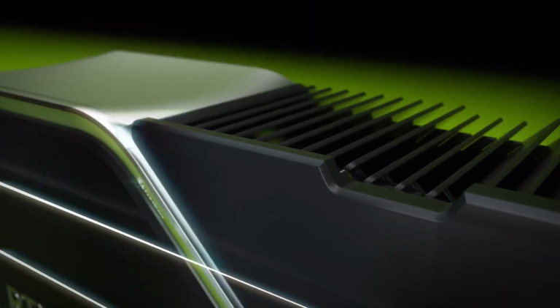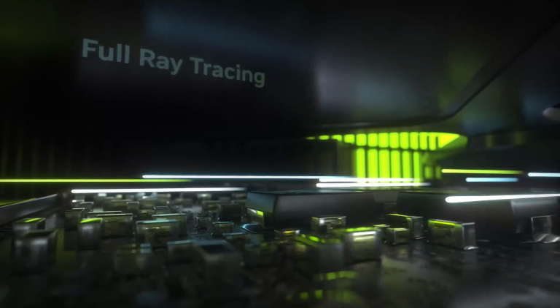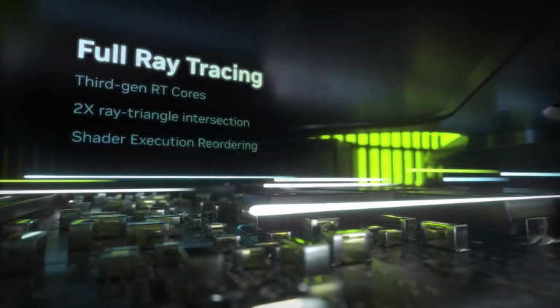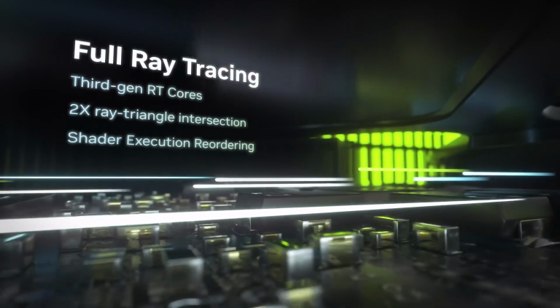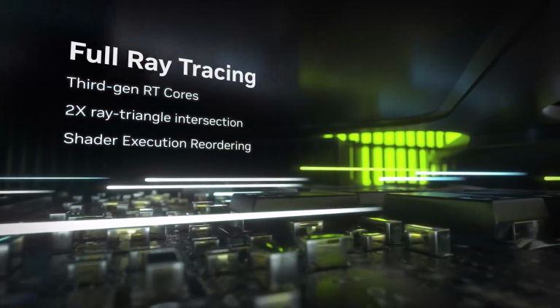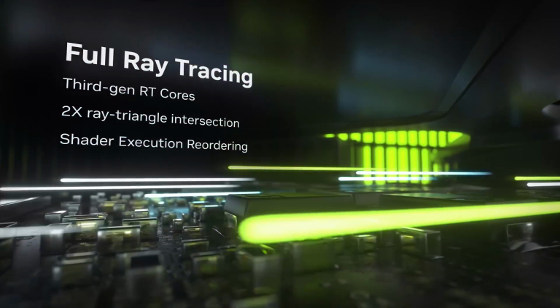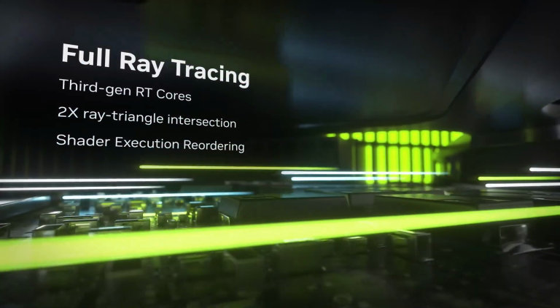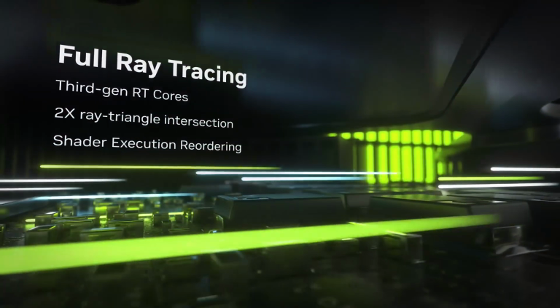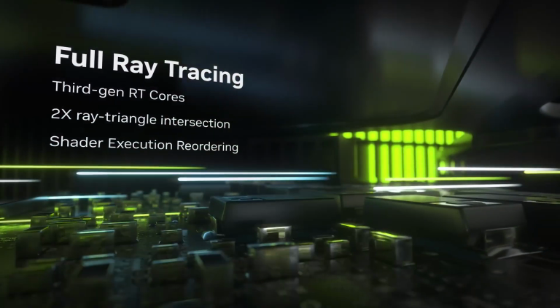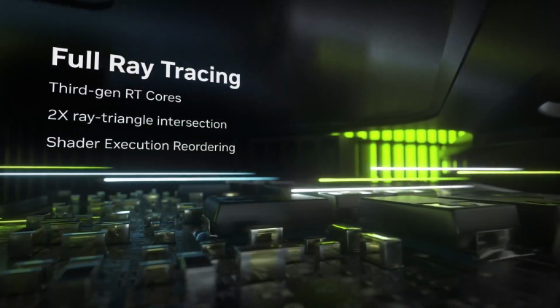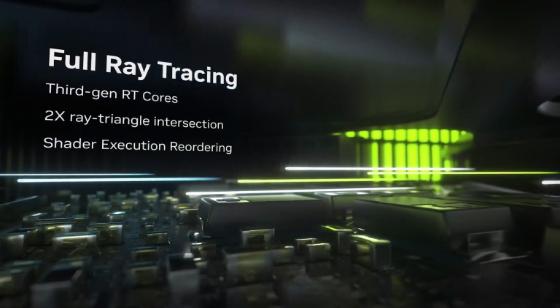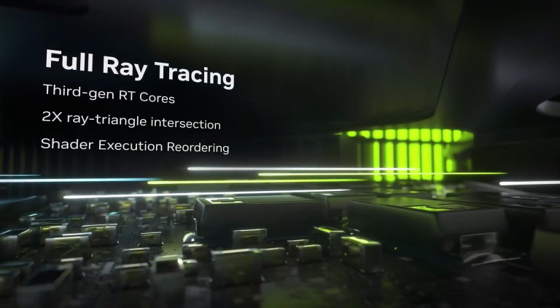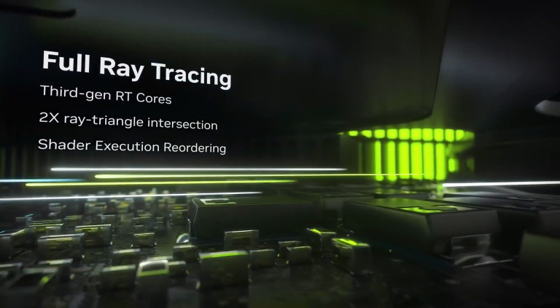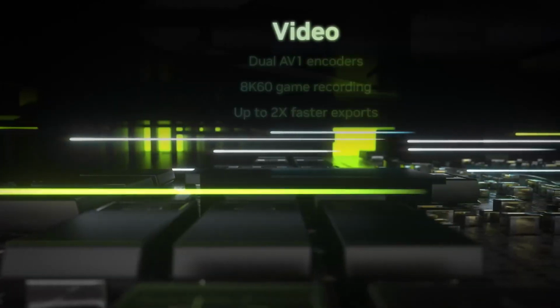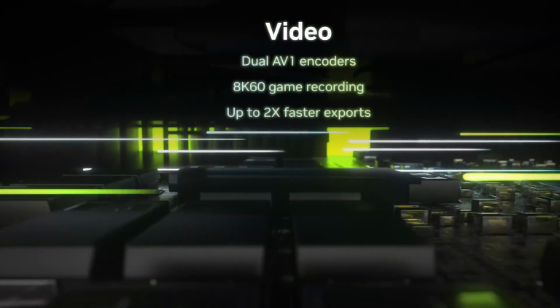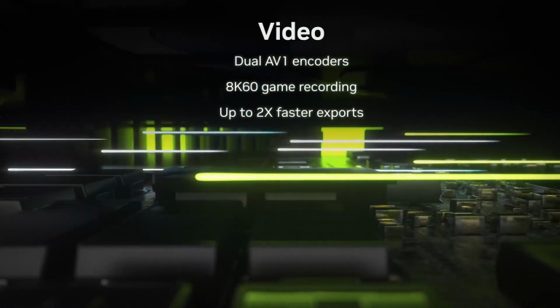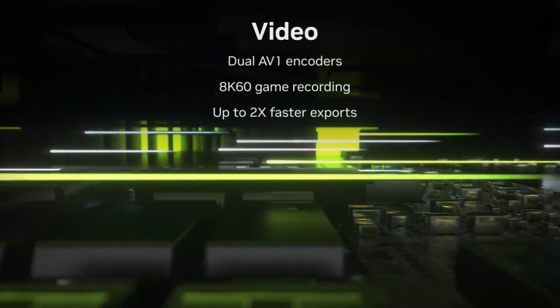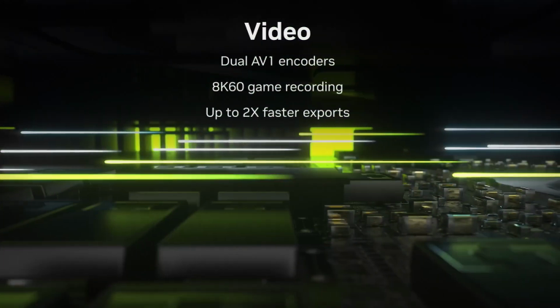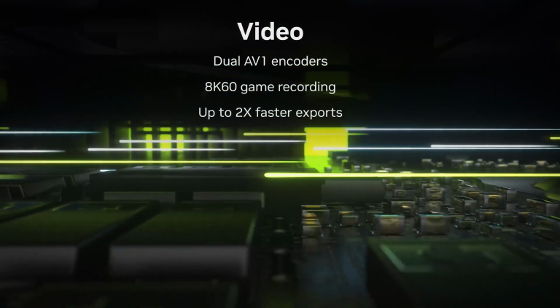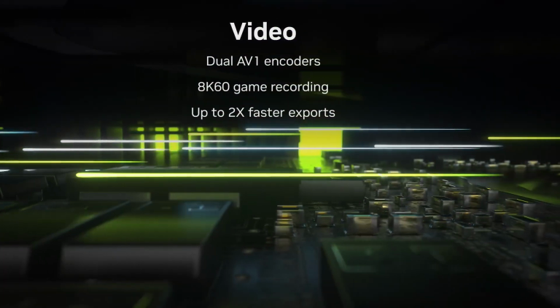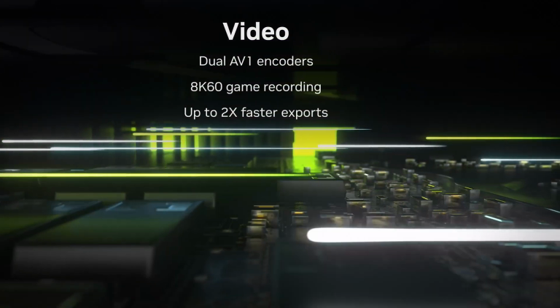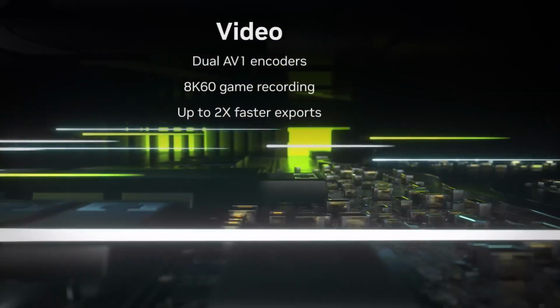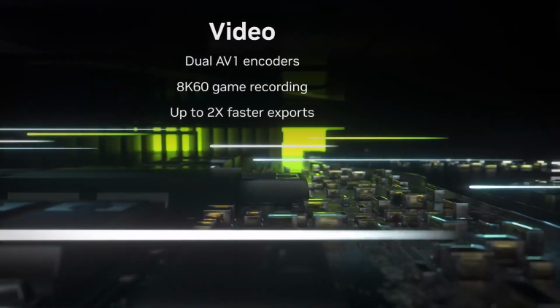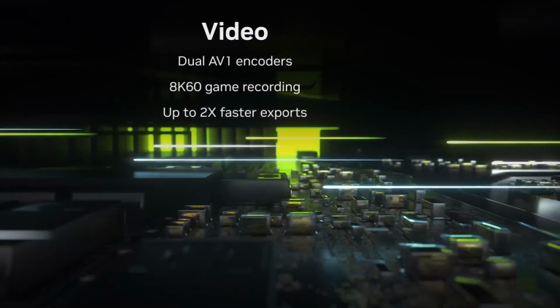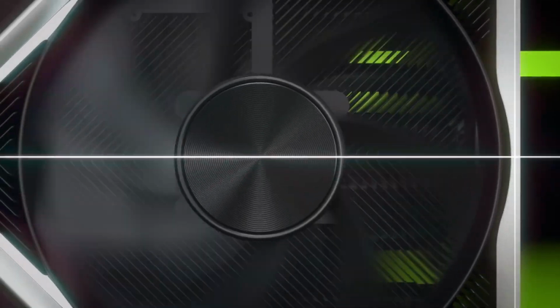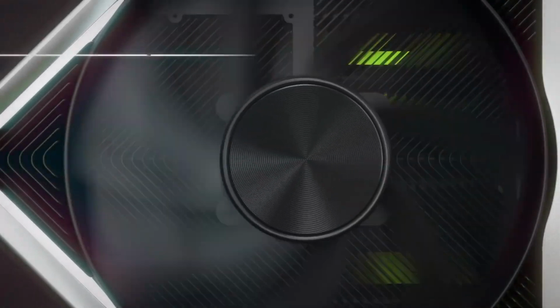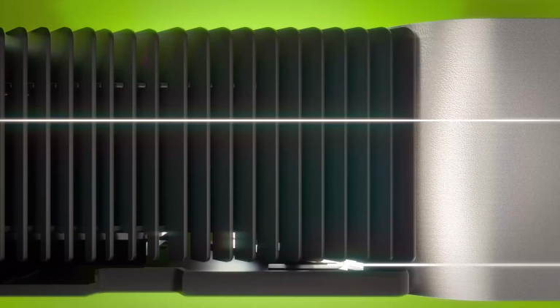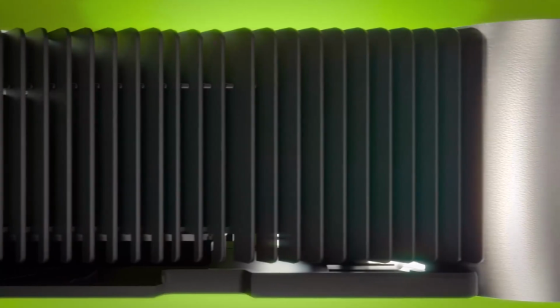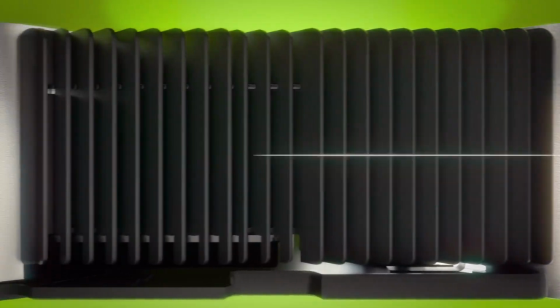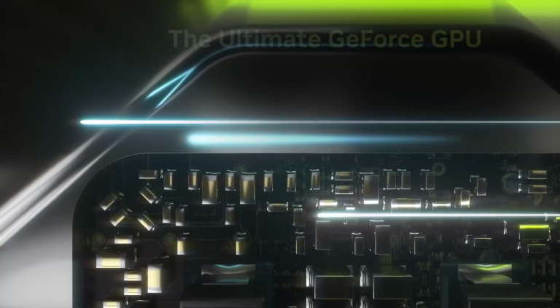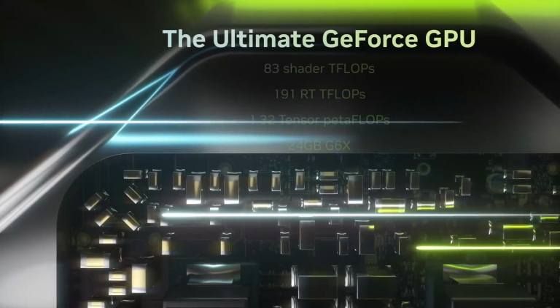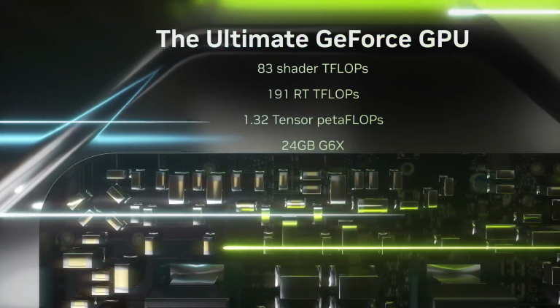User experience: This card is insane. I can run everything at 4K with all the bells and whistles on. It's a monster, but not for everyone. My wallet weeps, but my eyes are in heaven.